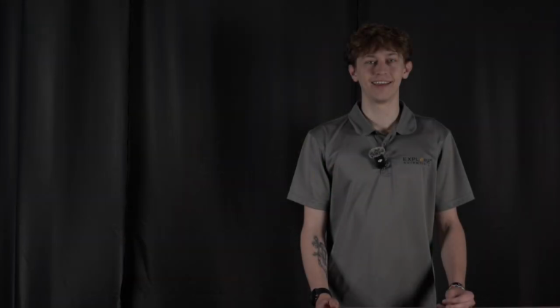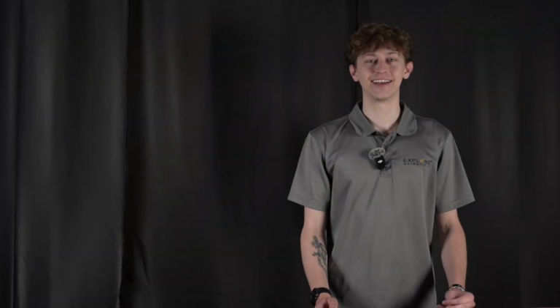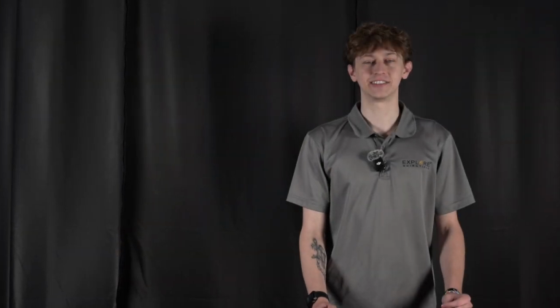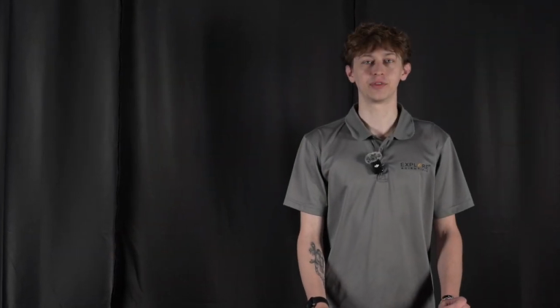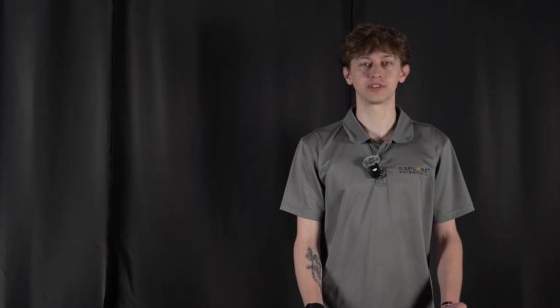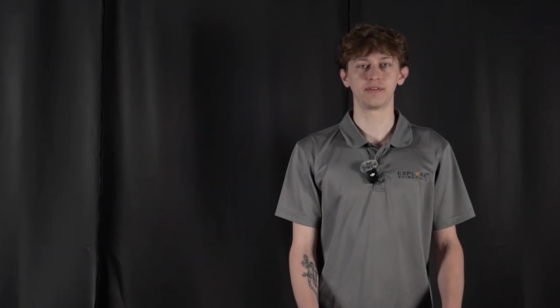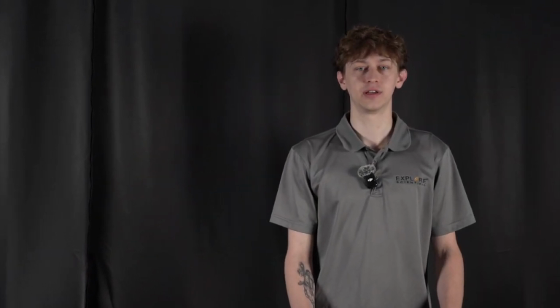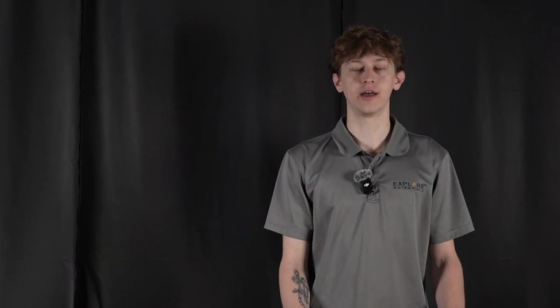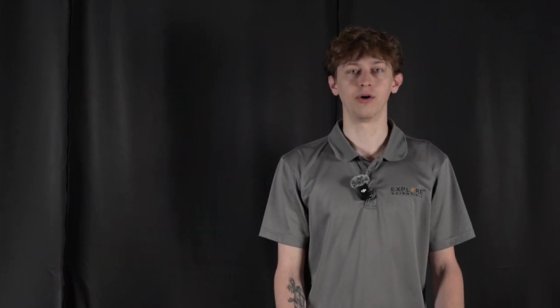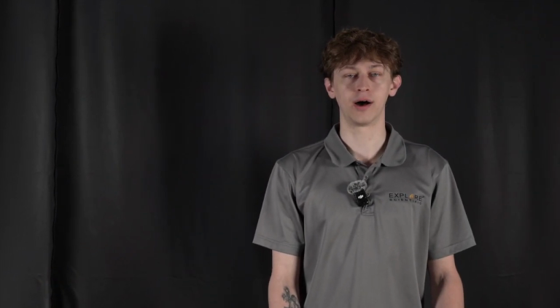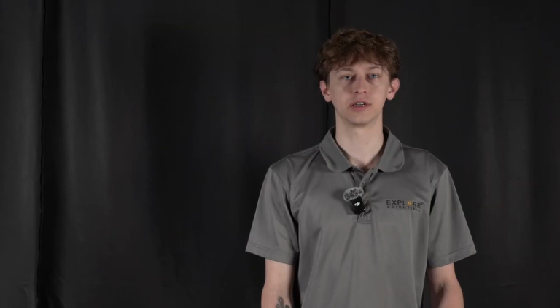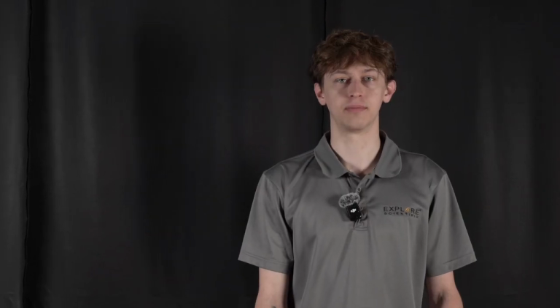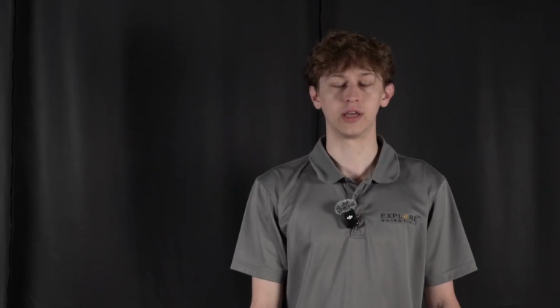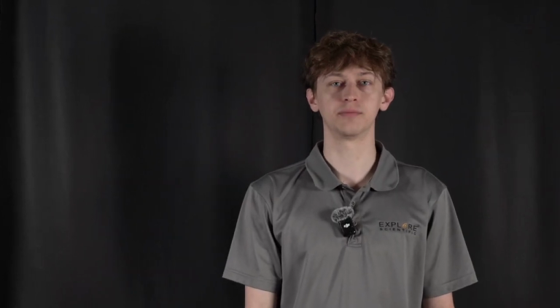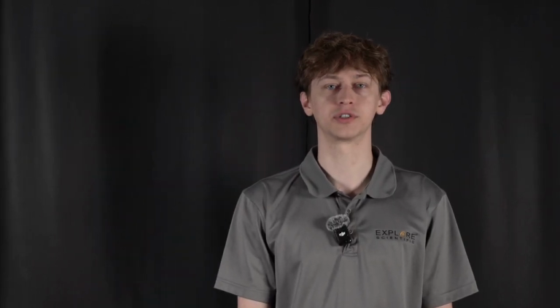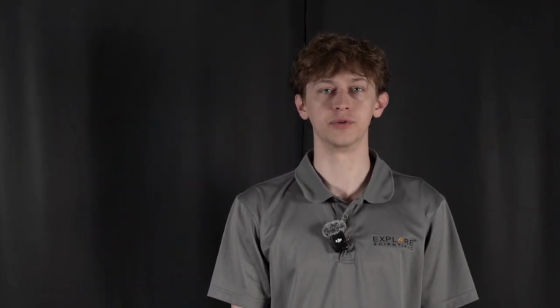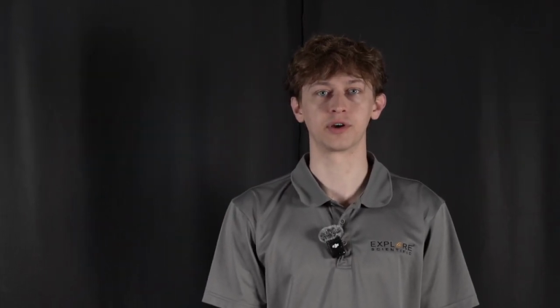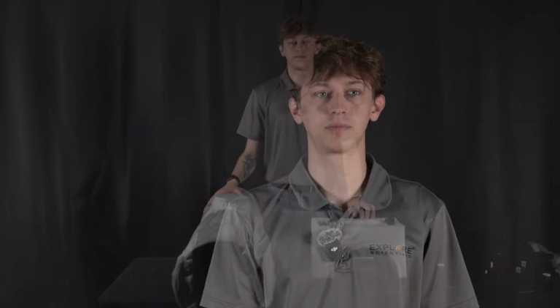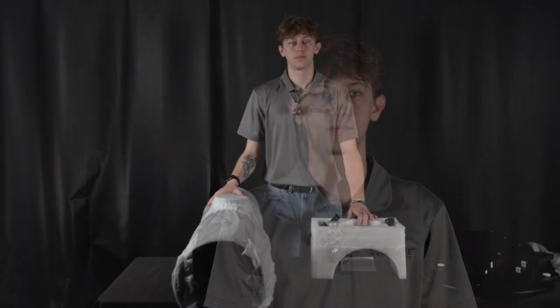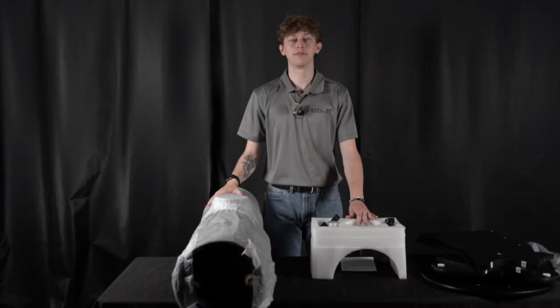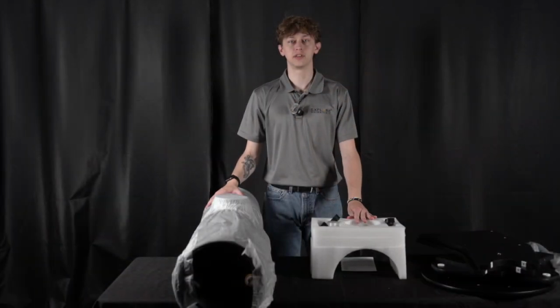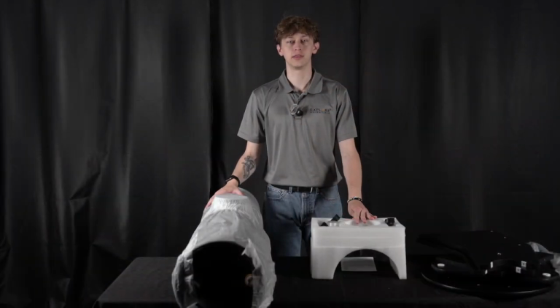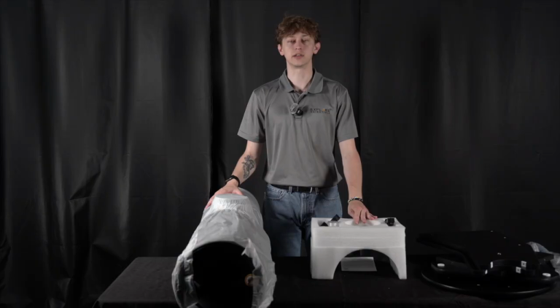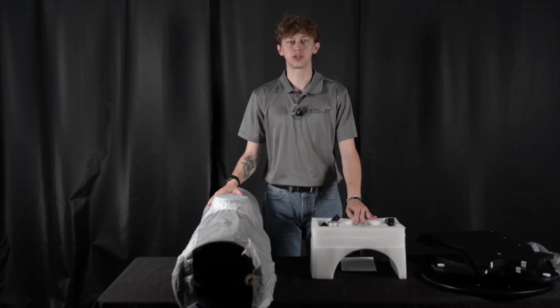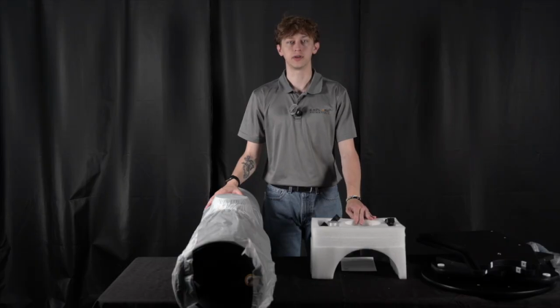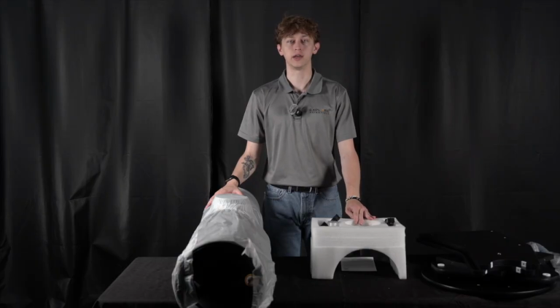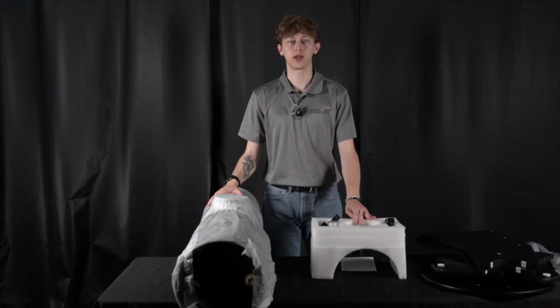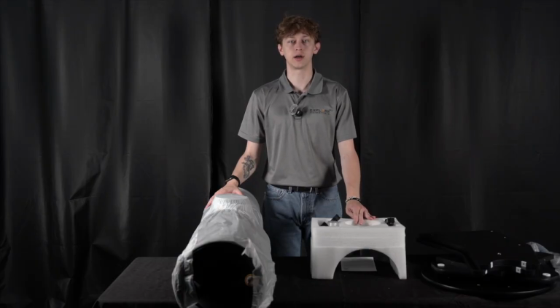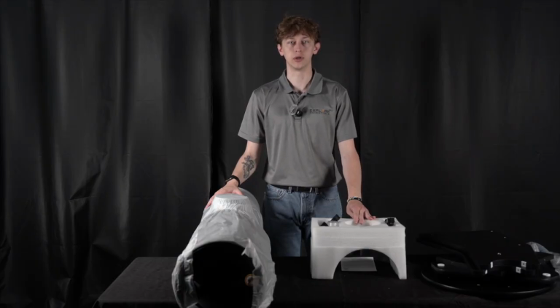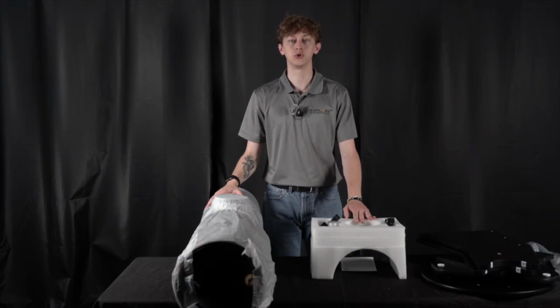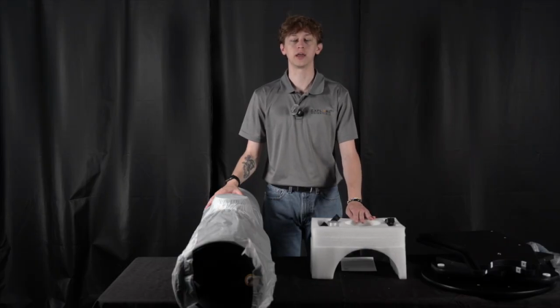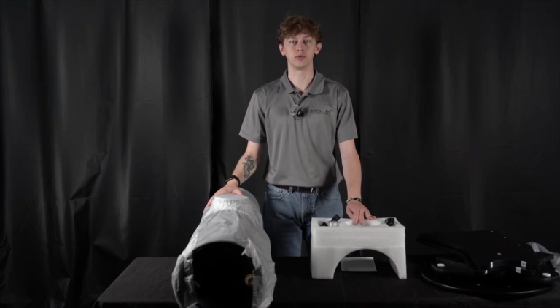Hey guys, this is Harrison with Explore Scientific. Today I'm going to help unbox, assemble, and give you some pointers for your new telescope. I have with me today the Explore Scientific 8-inch Classic Dobsonian 208 millimeter.